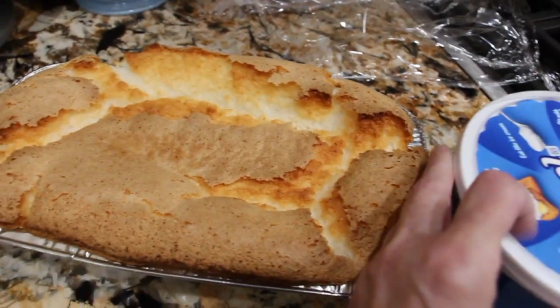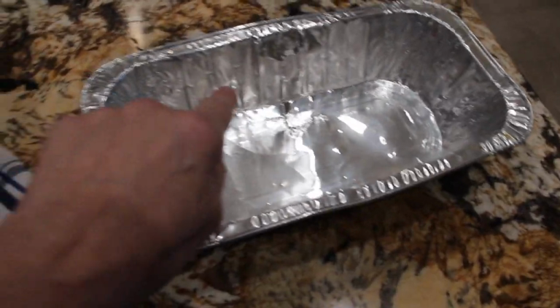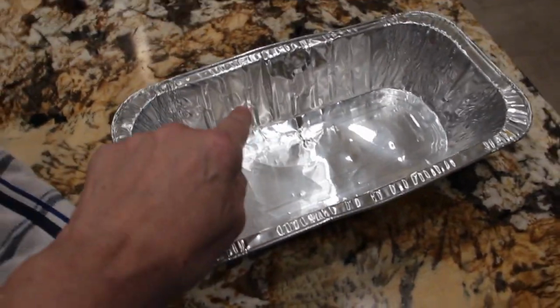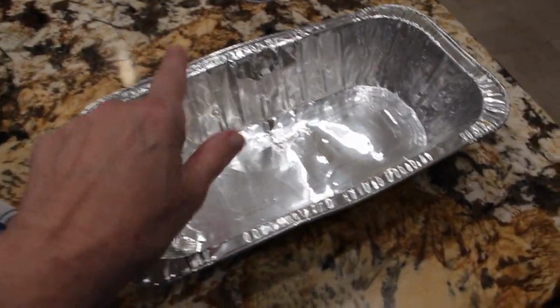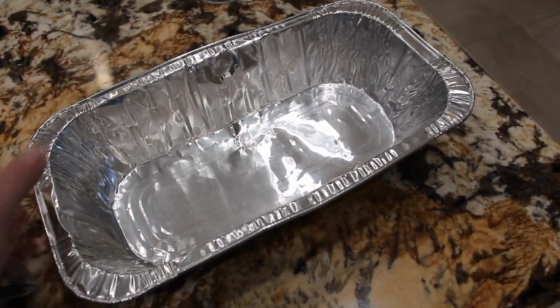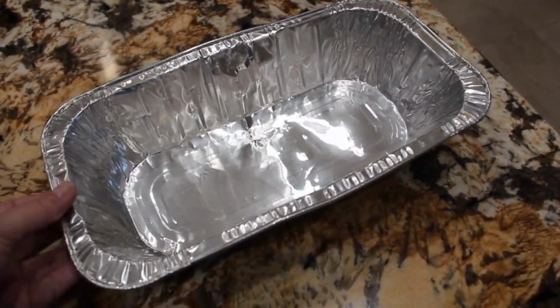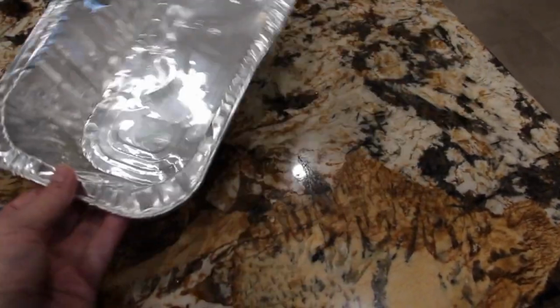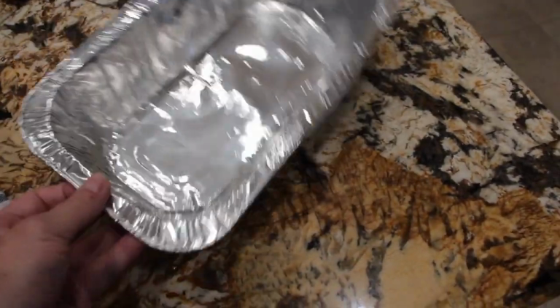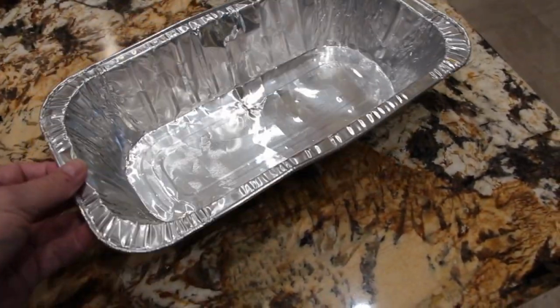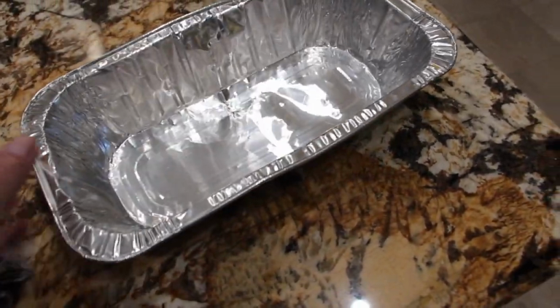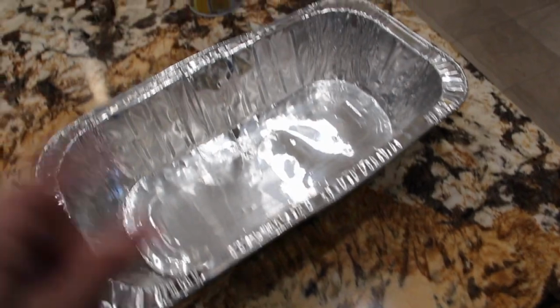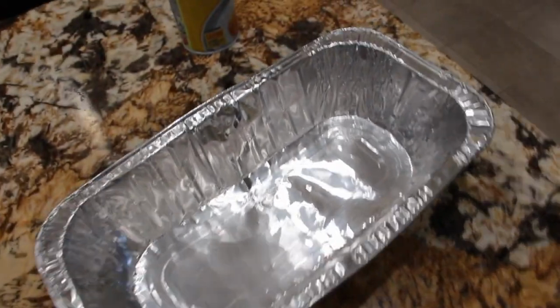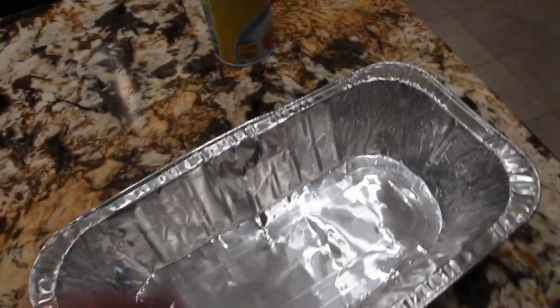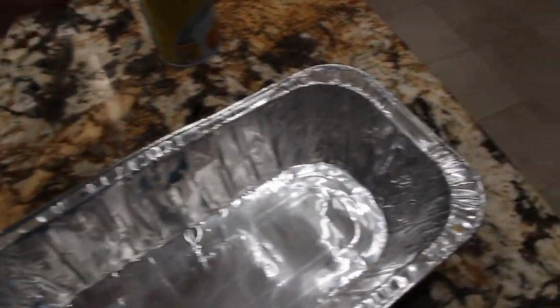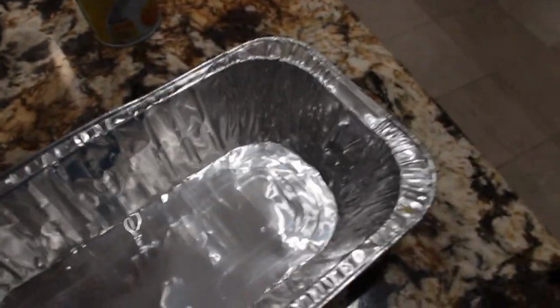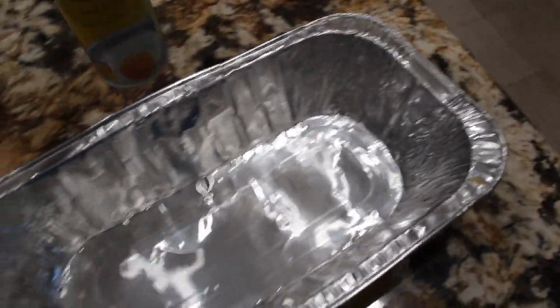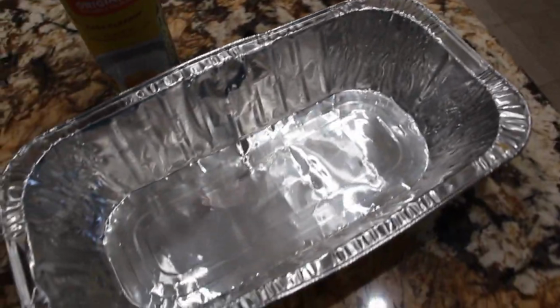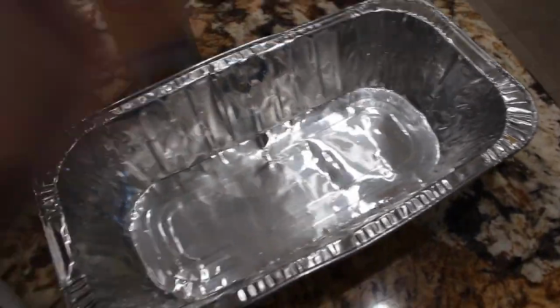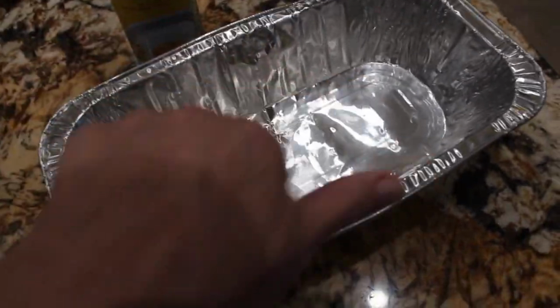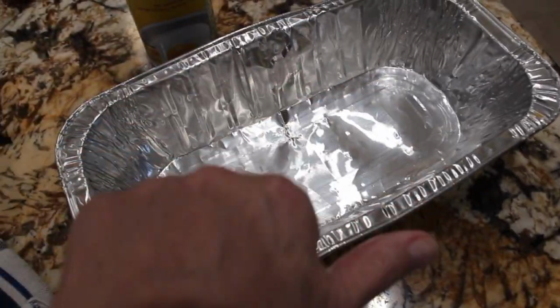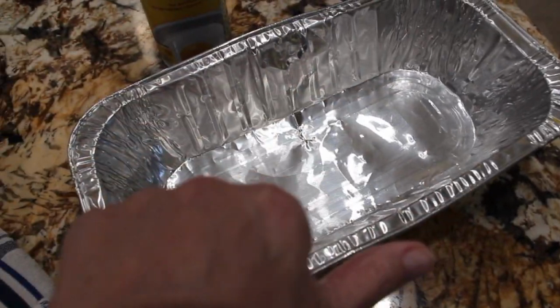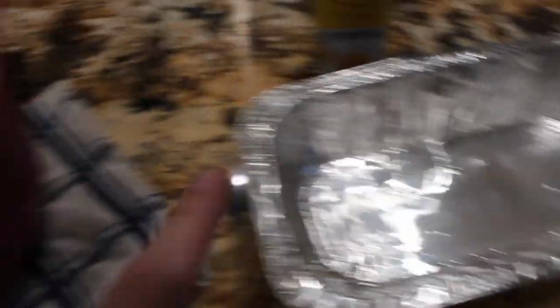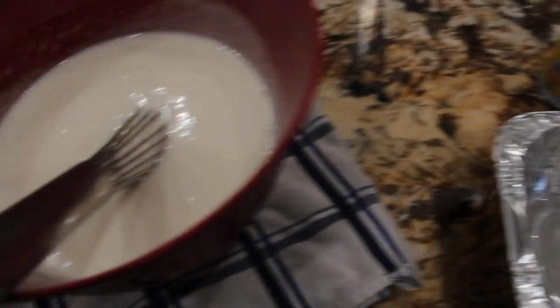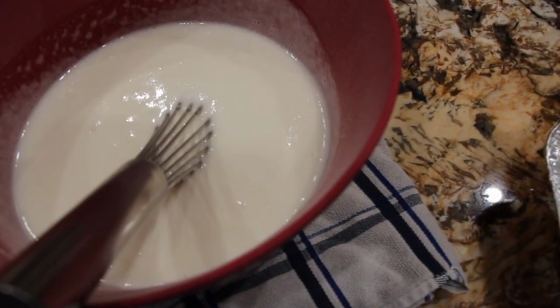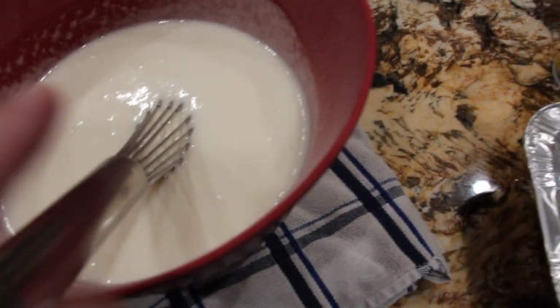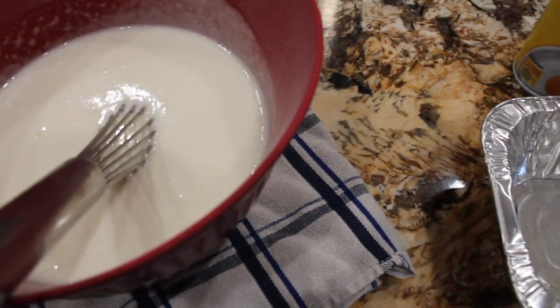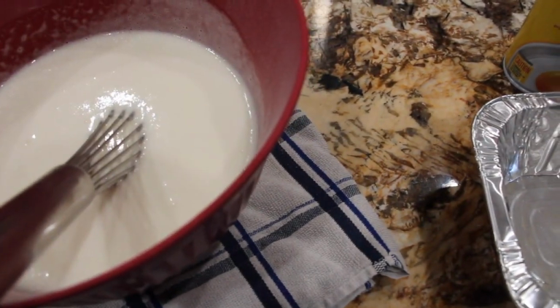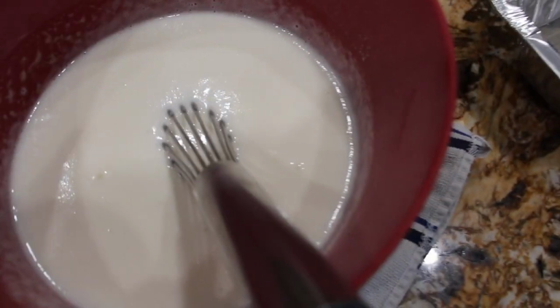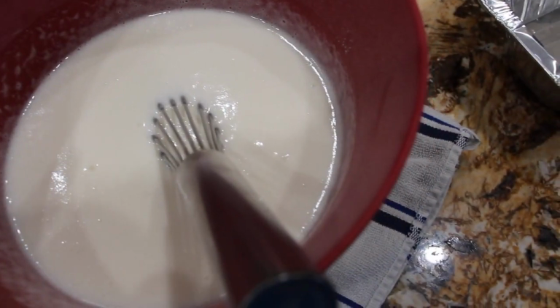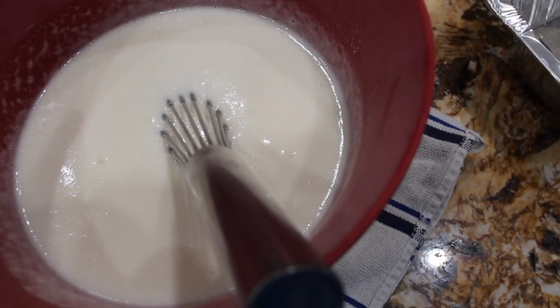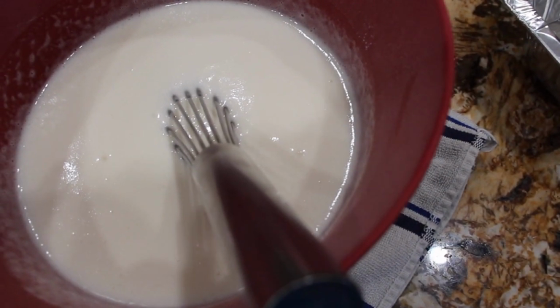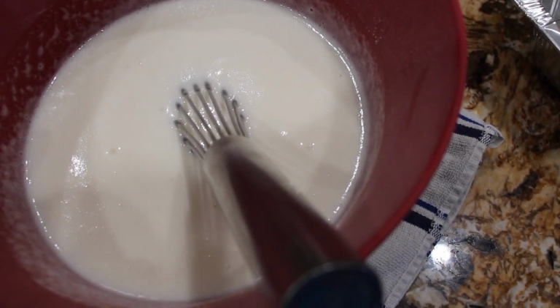I have a 13 by 7 baking pan. My oven's on 350. I'll spray the pan, then pour the mixture in, and it says bake for about 33 minutes.